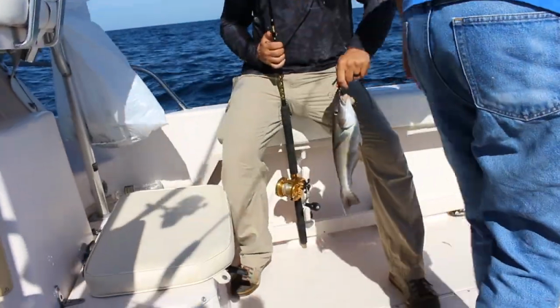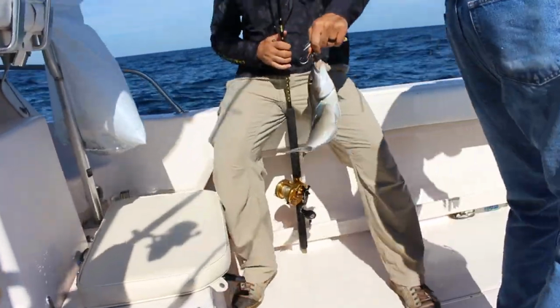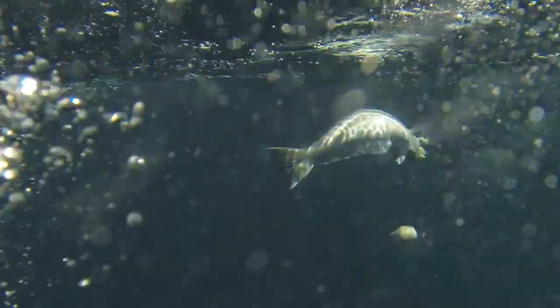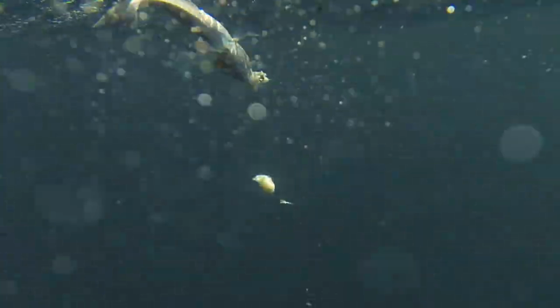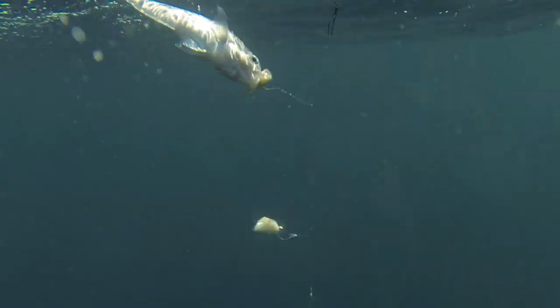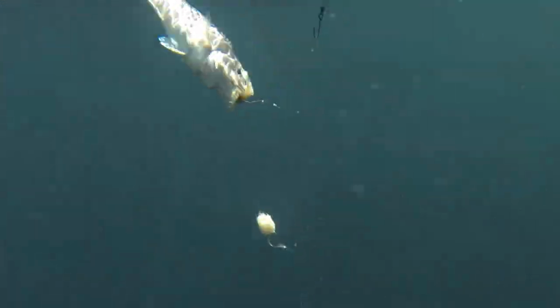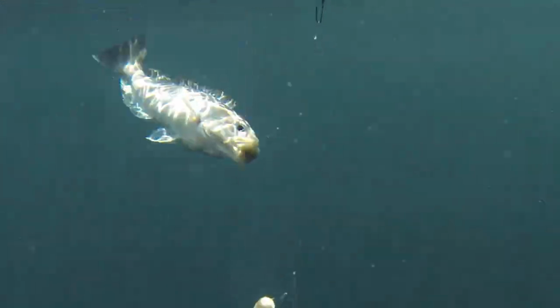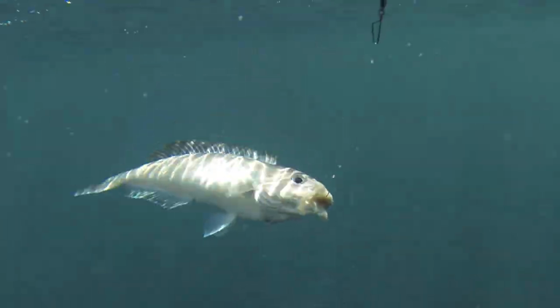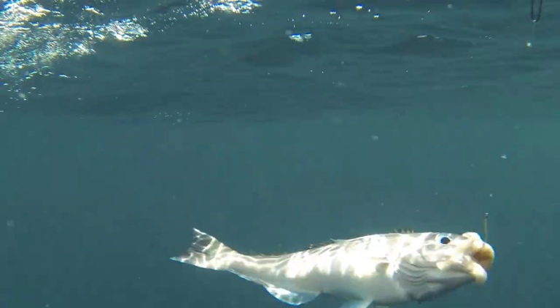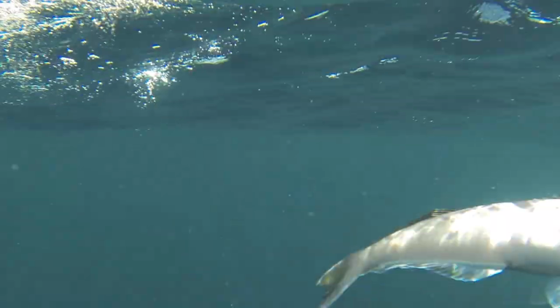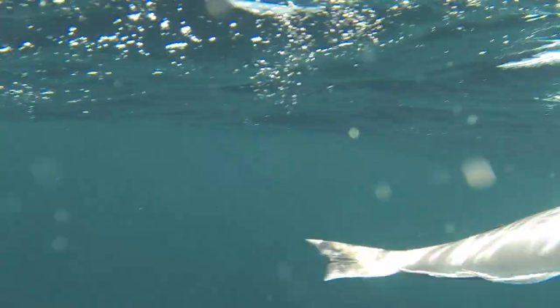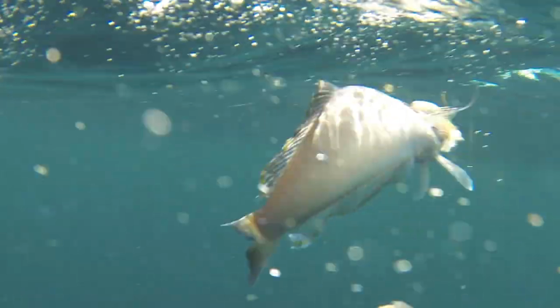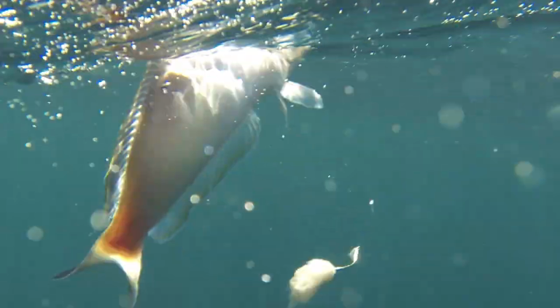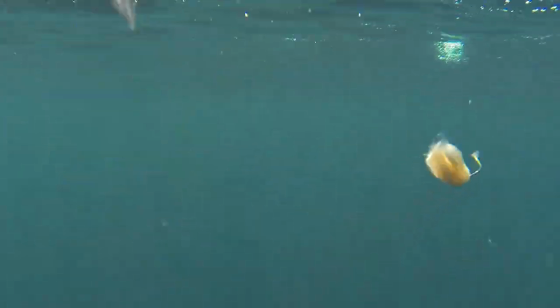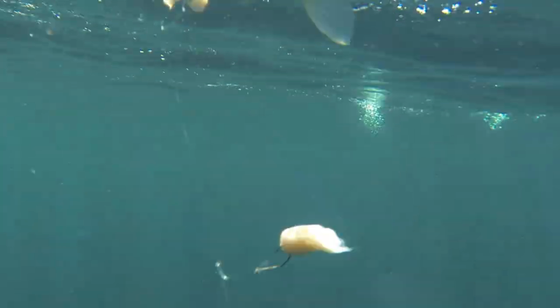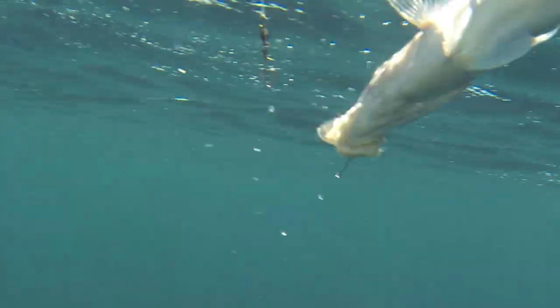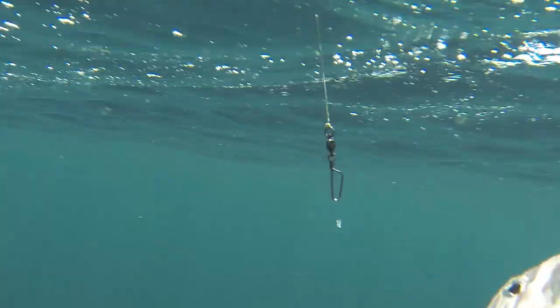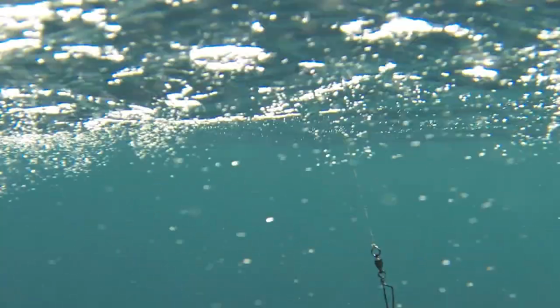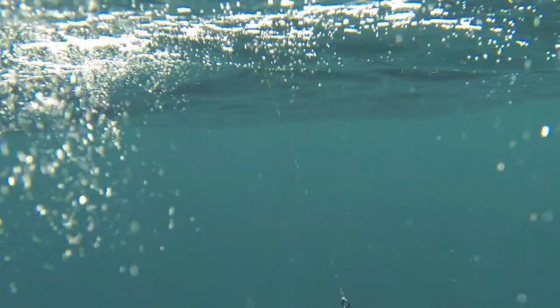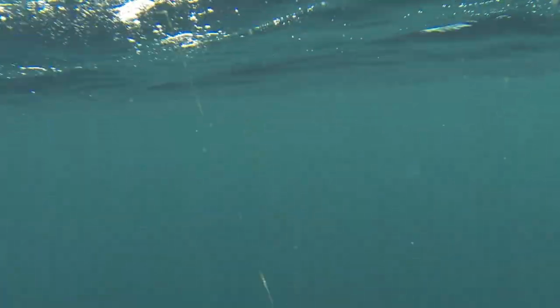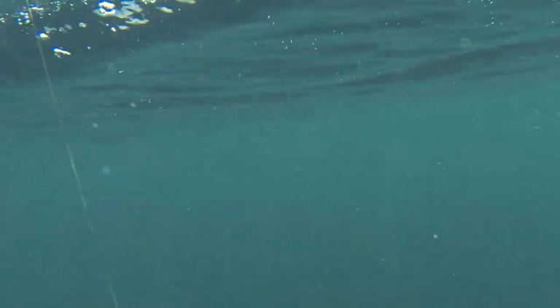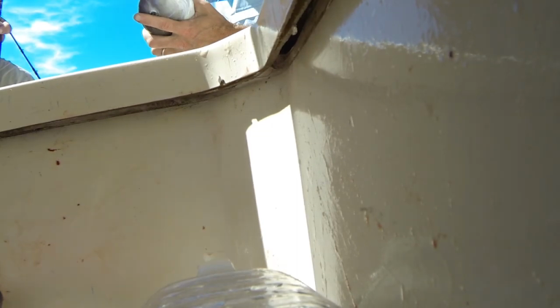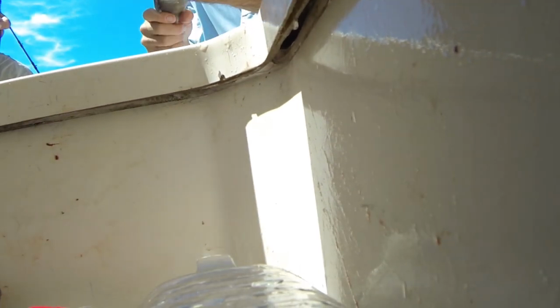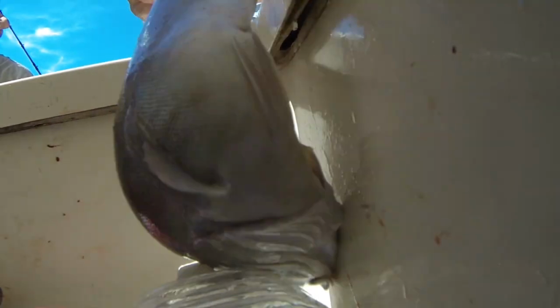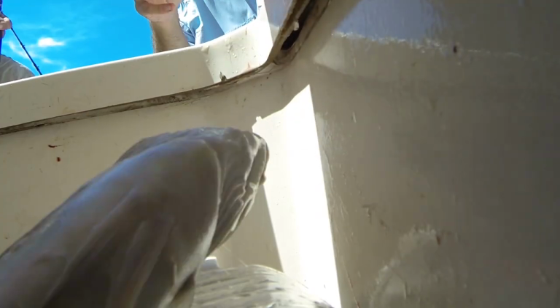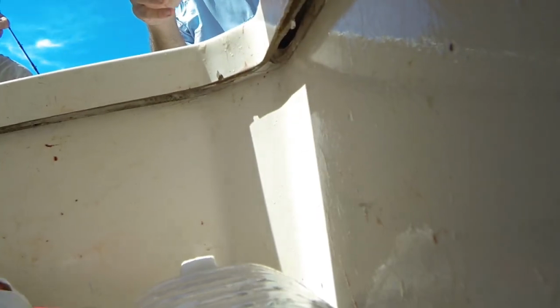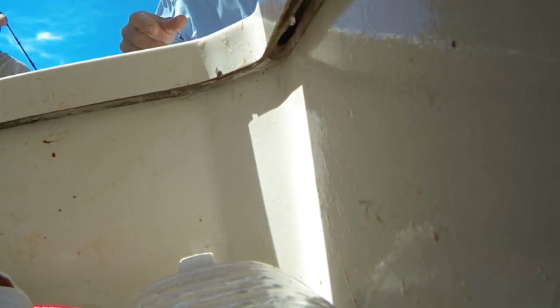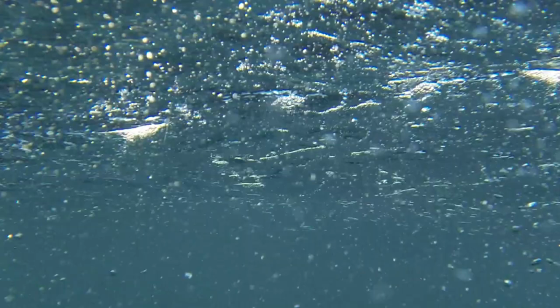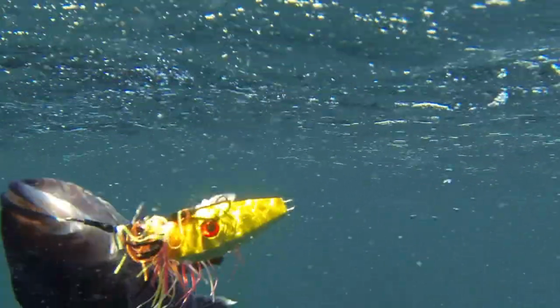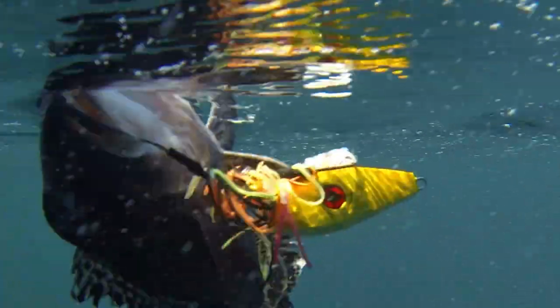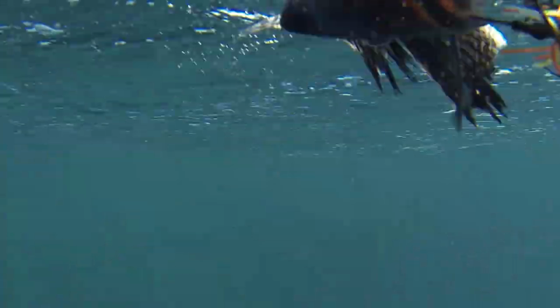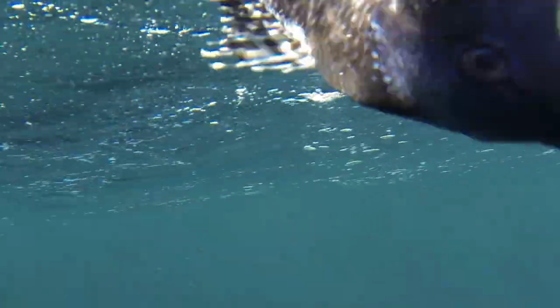Blue lines aren't commonly found on wrecks, though sea bass are, so to locate a good area with both species, keep an eye on your fish finder and have it zoomed in tight on the bottom.